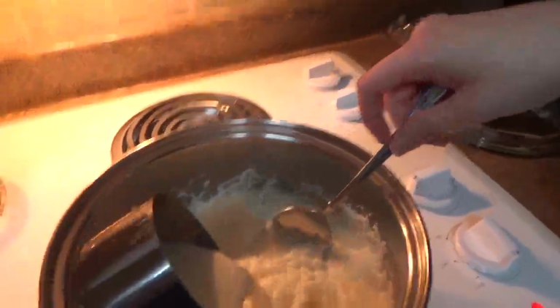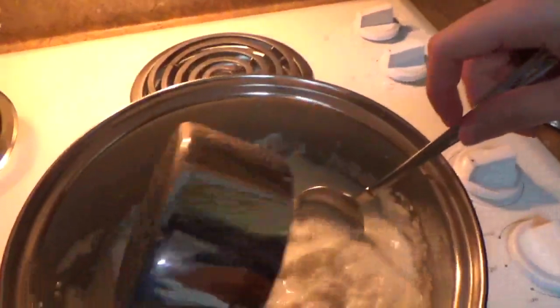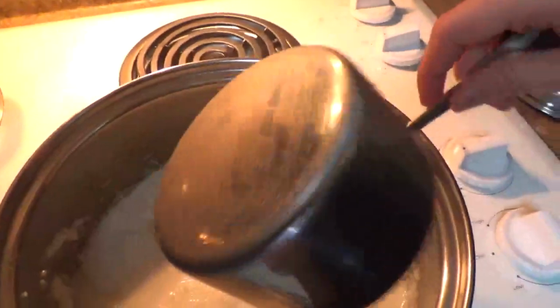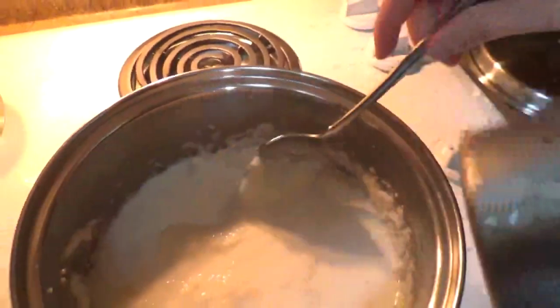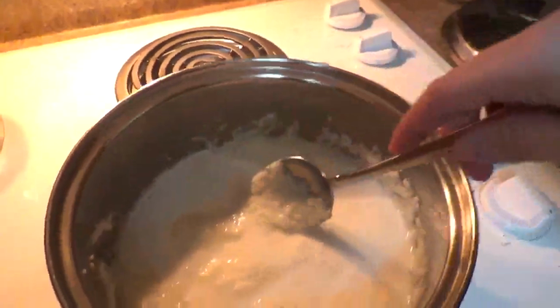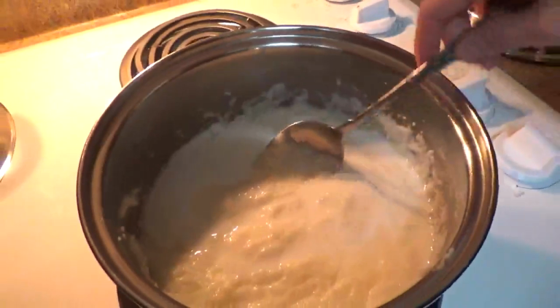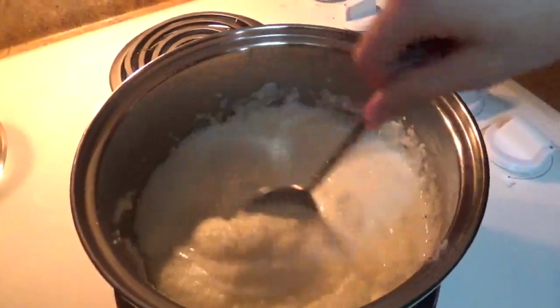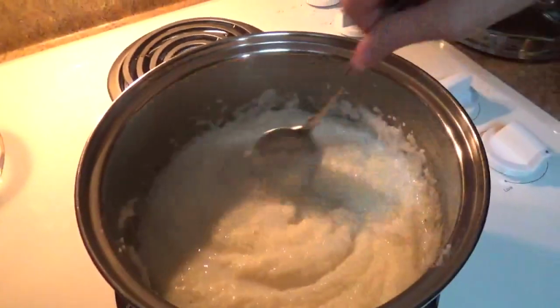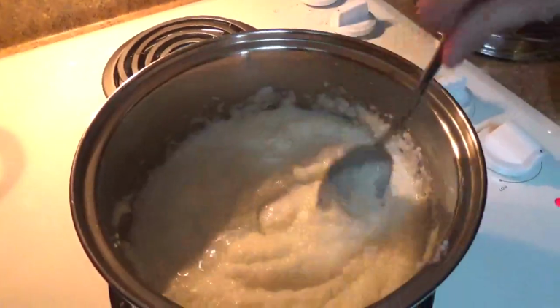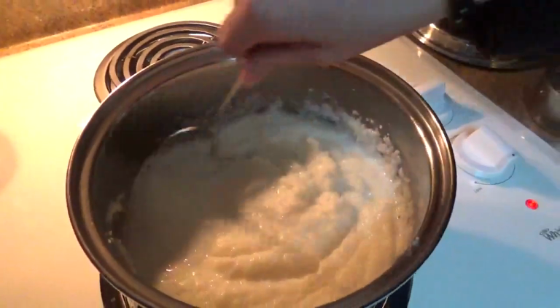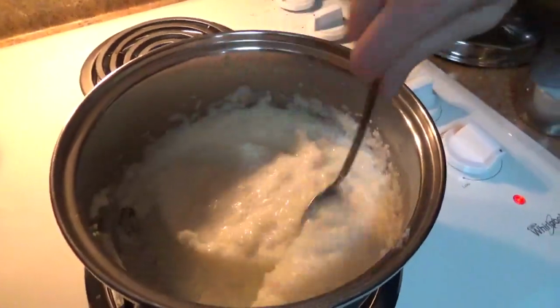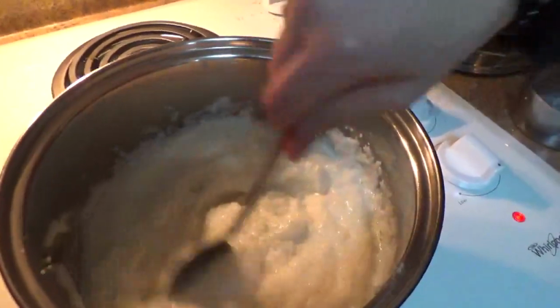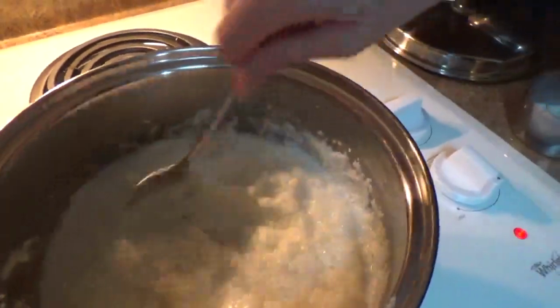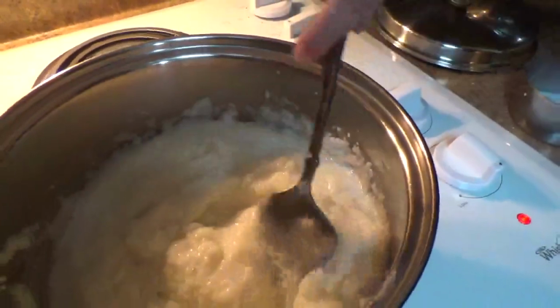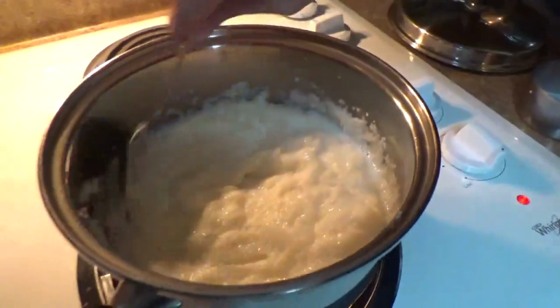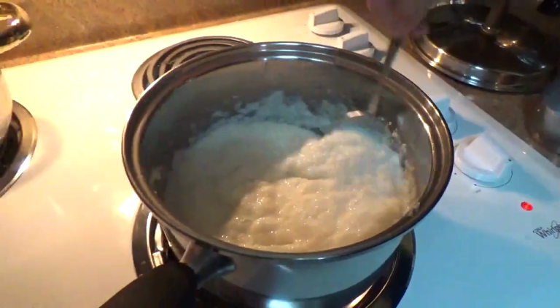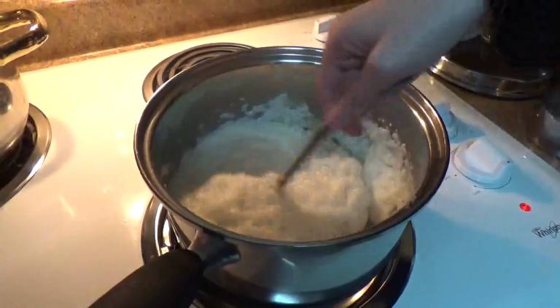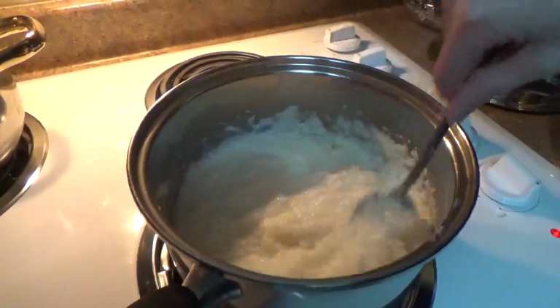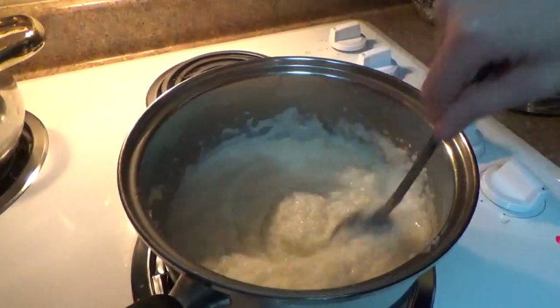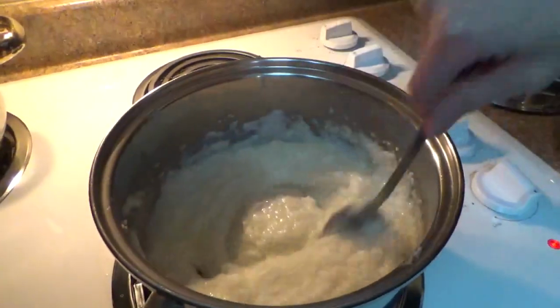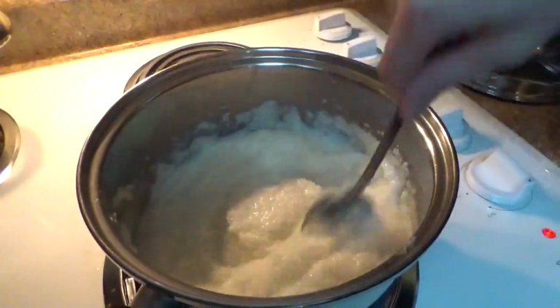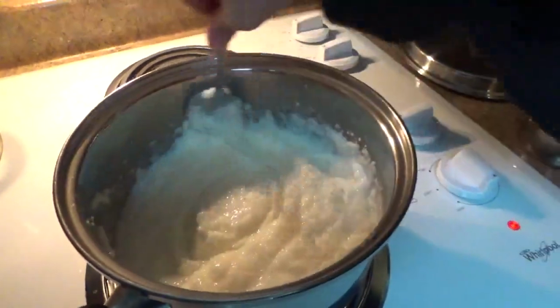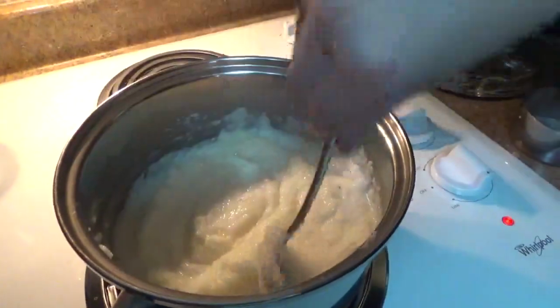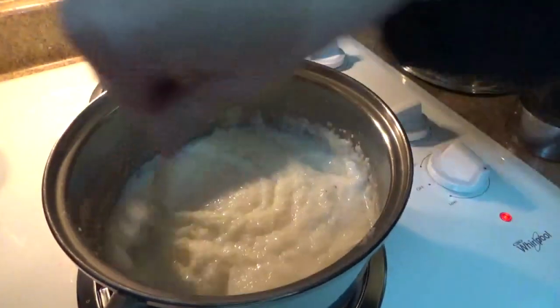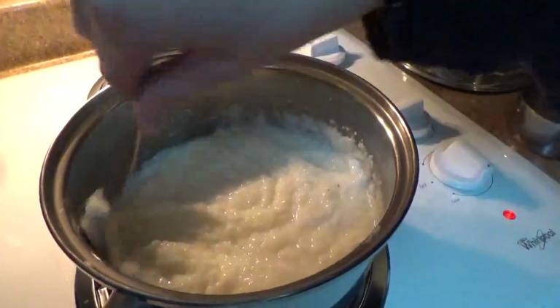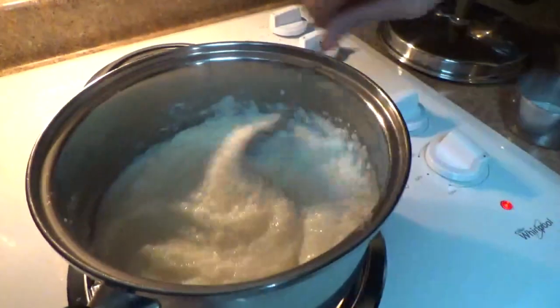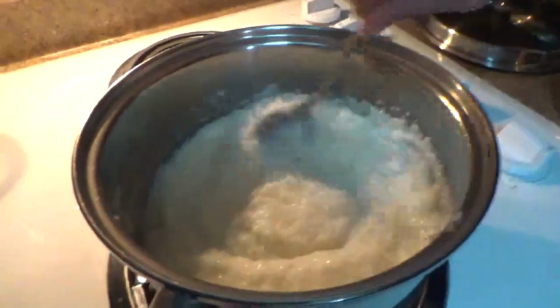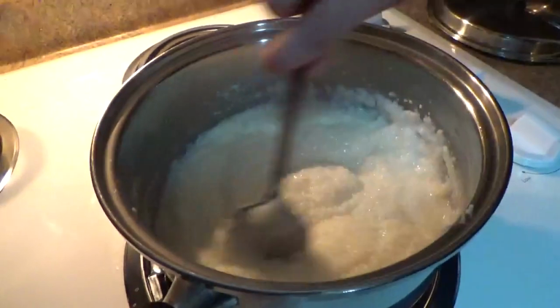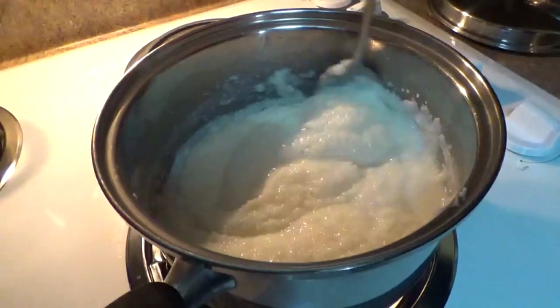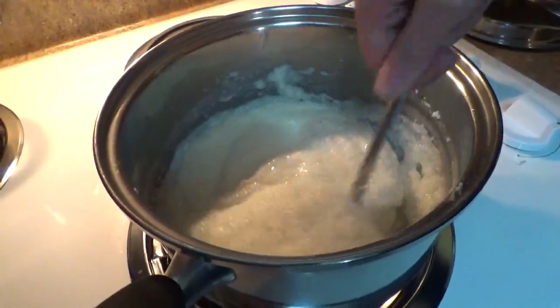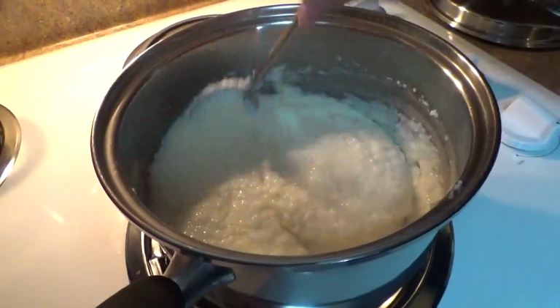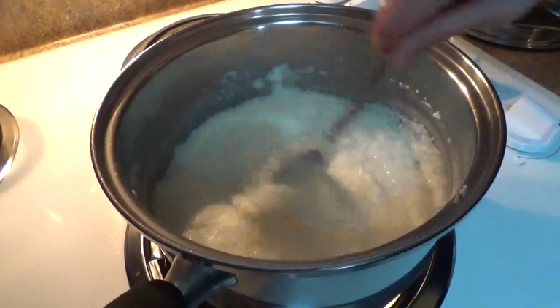It's pretty thick, so we're going to add in — check this term out — a tad of milk. That's about a fourth of a cup according to Meemaw. A tad. It's official southern language. A tad. A tadpole.